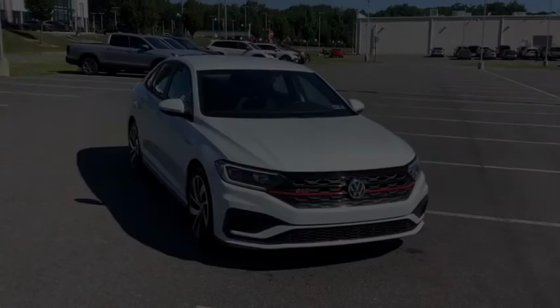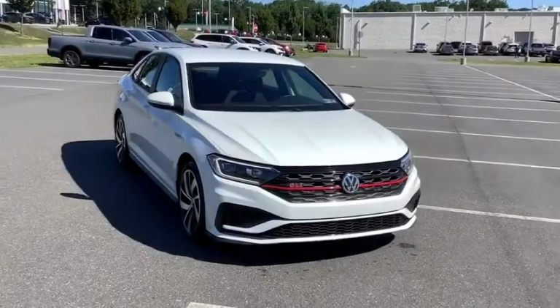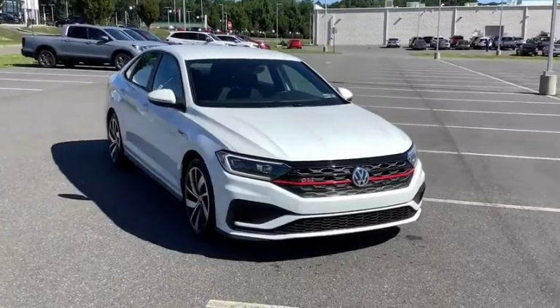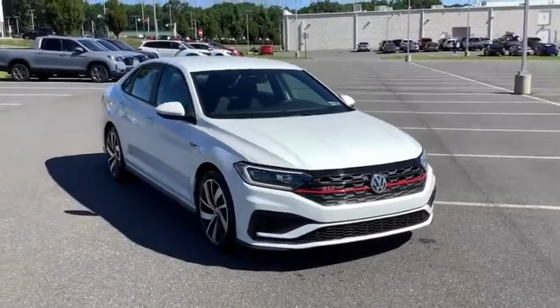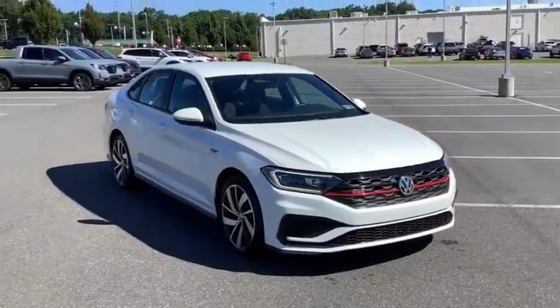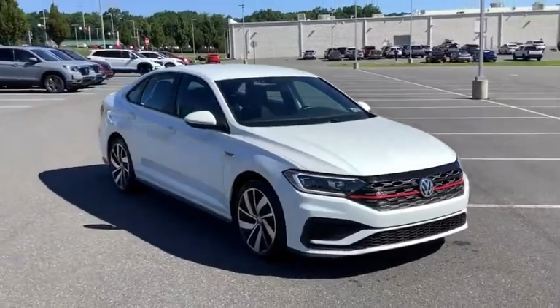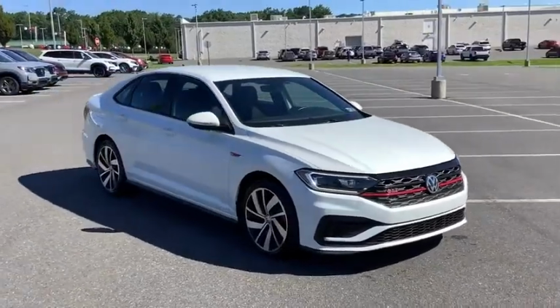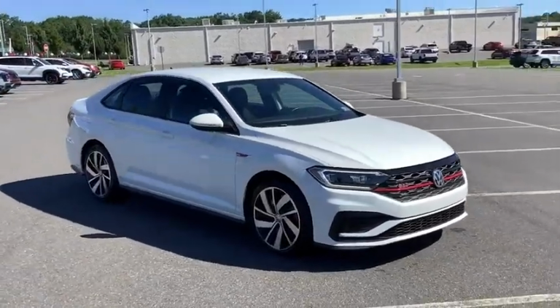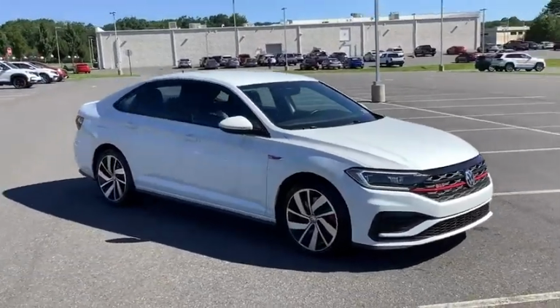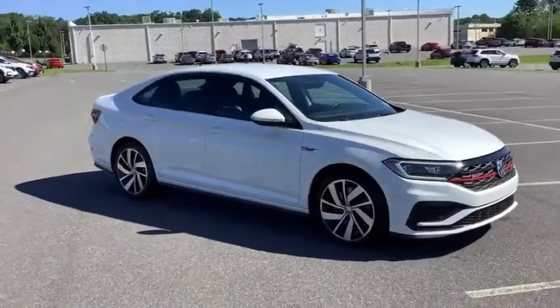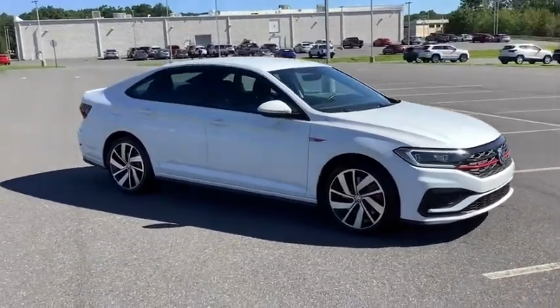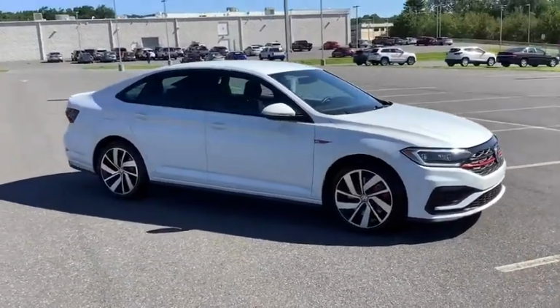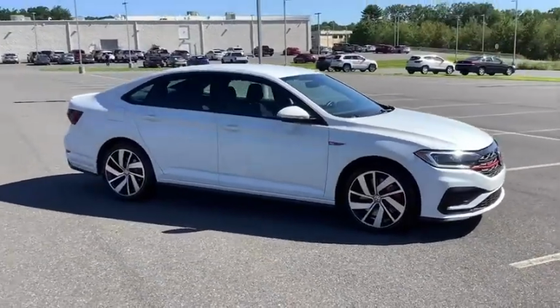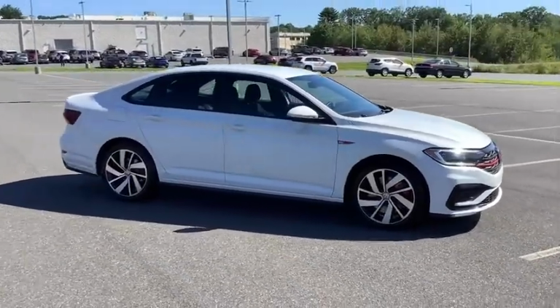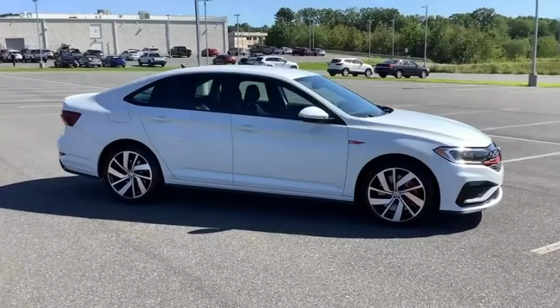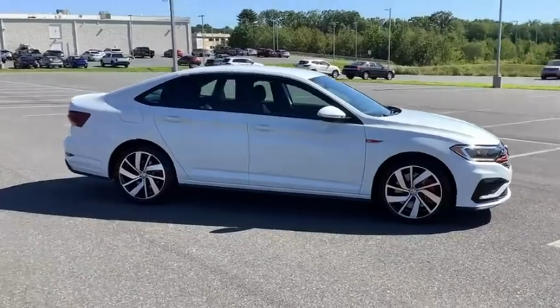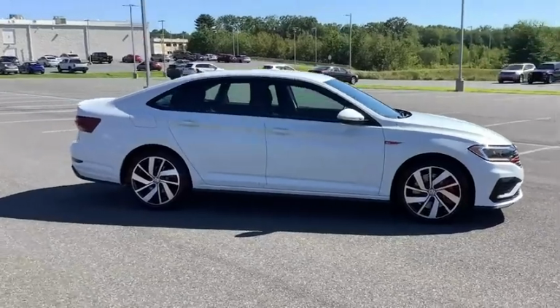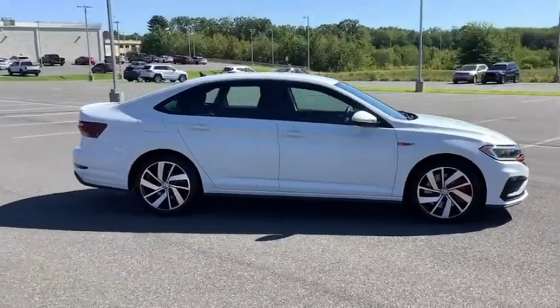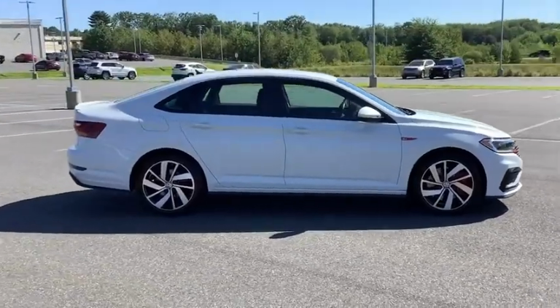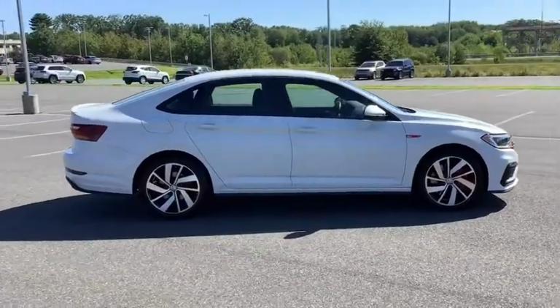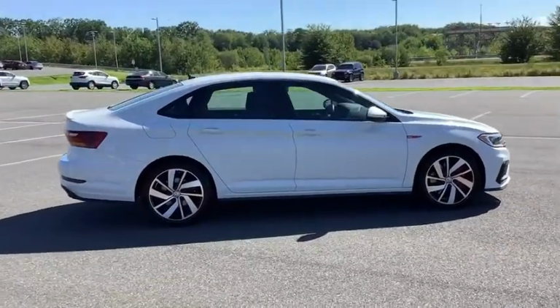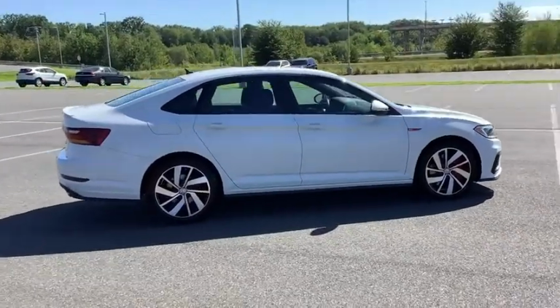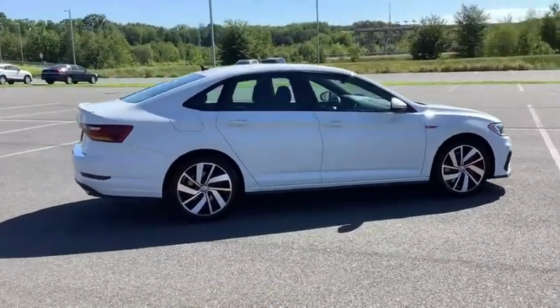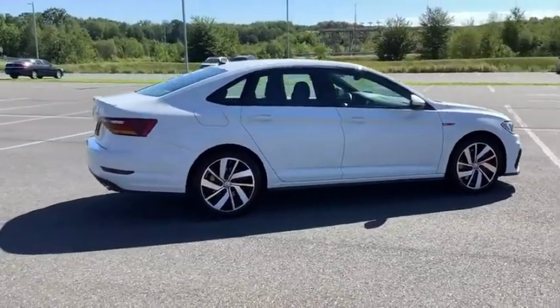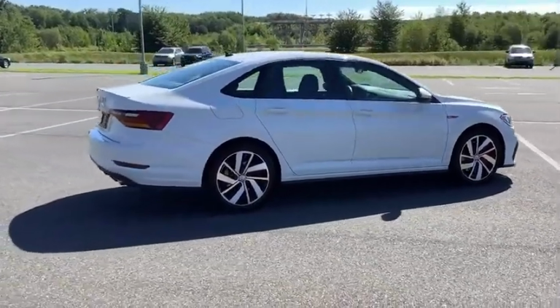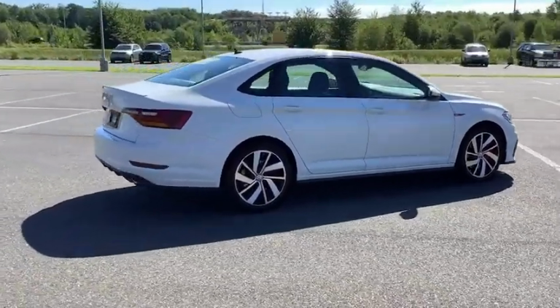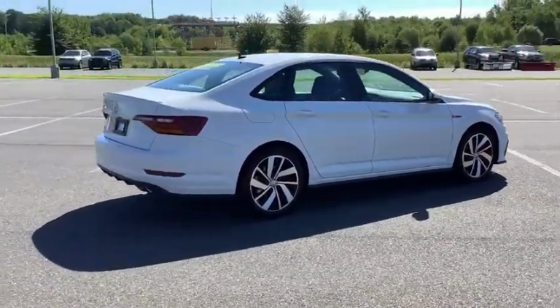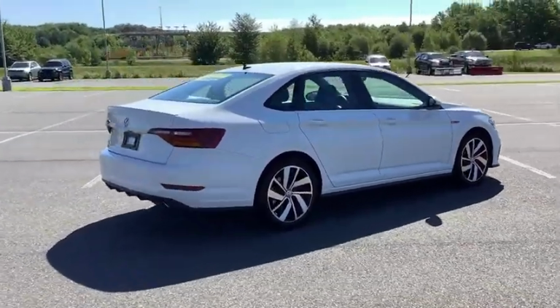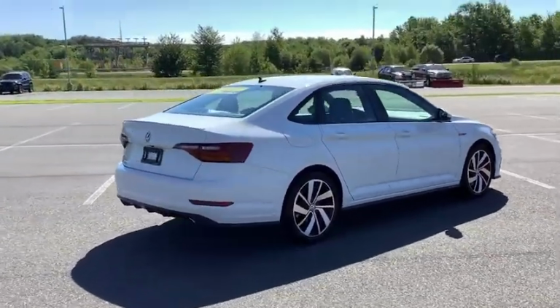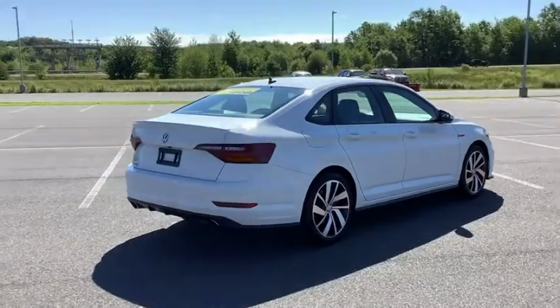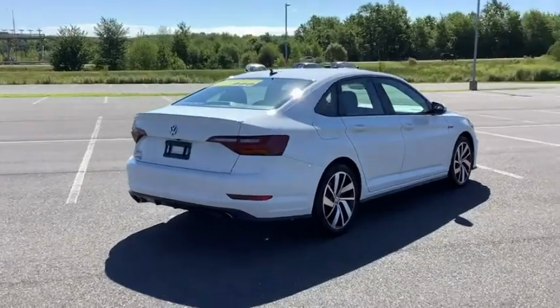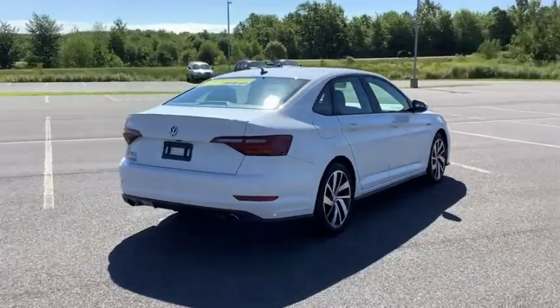Make a great choice today with the 2019 Jetta. The Jetta is a premium car that is family-friendly with a great price. Agile and confident handling. Volkswagen Jetta.